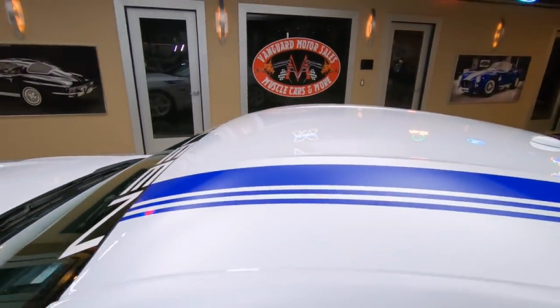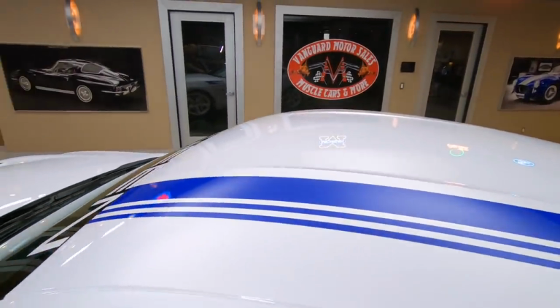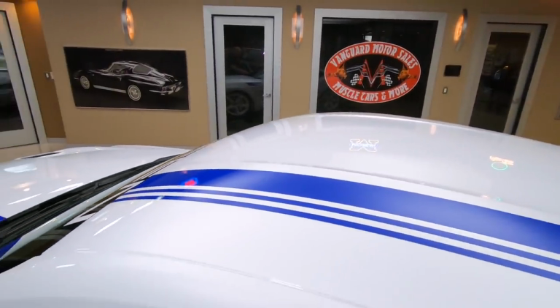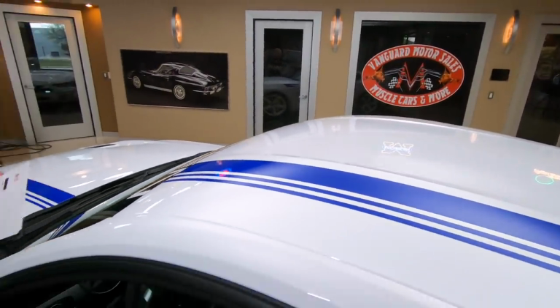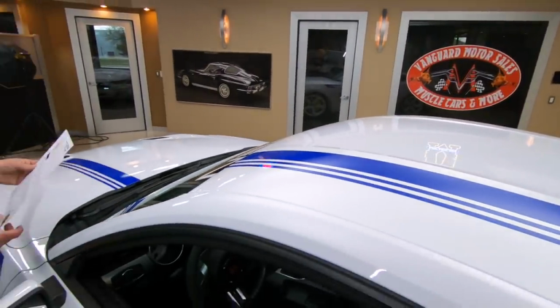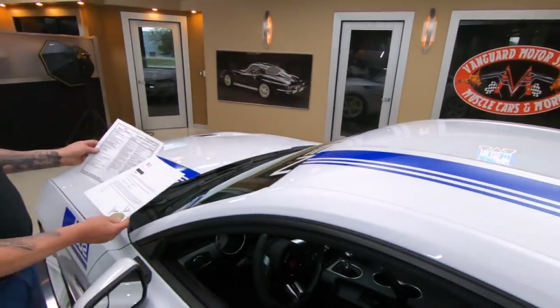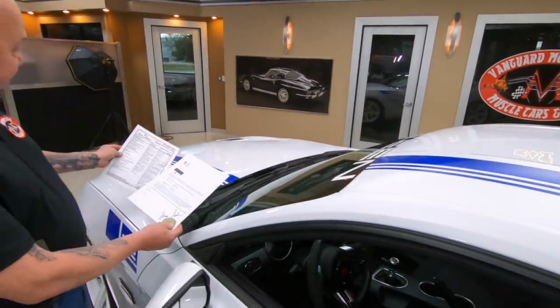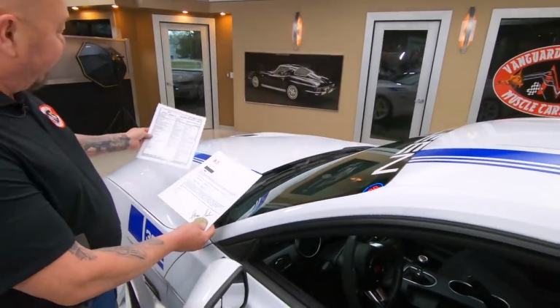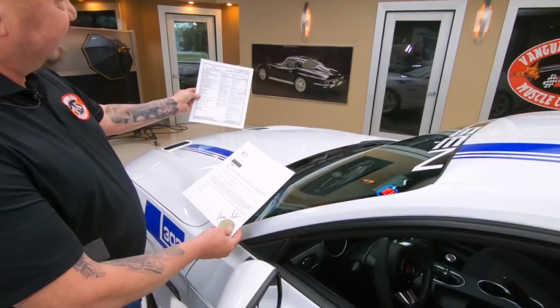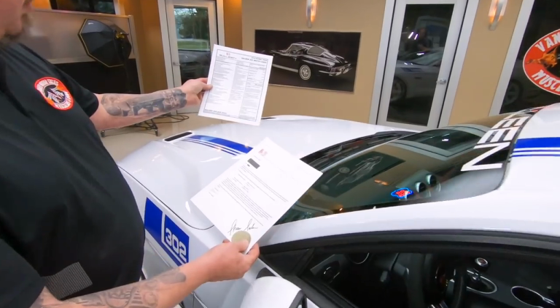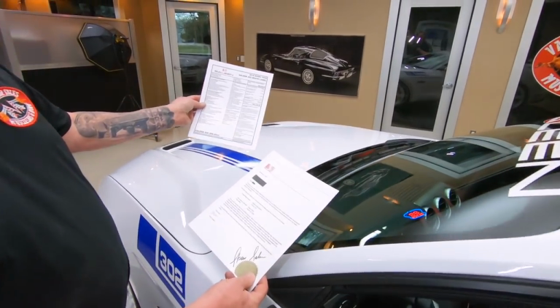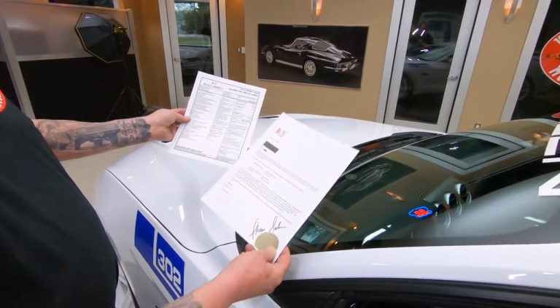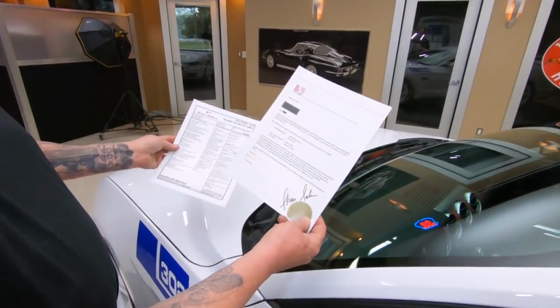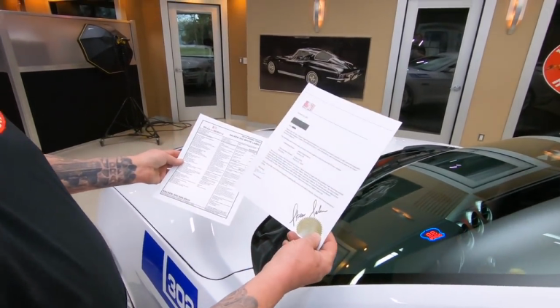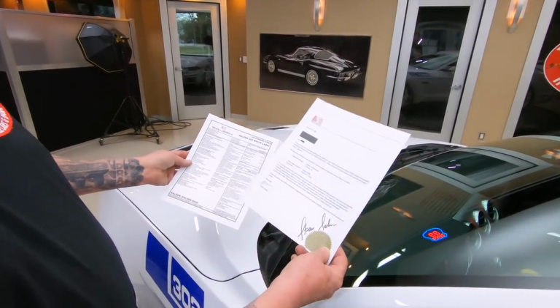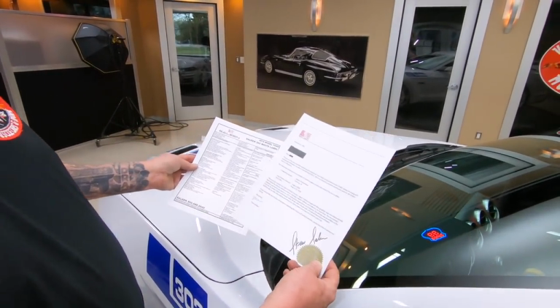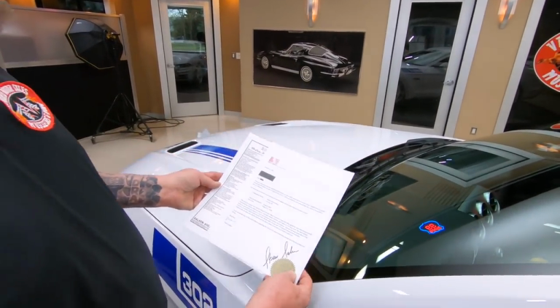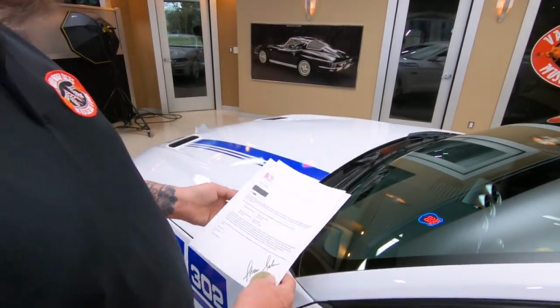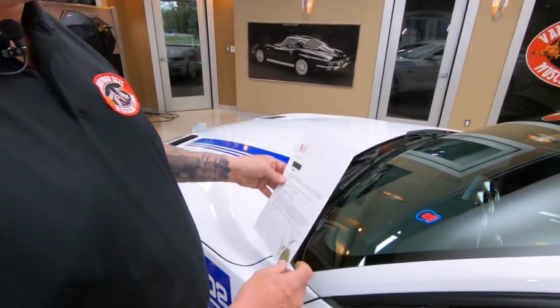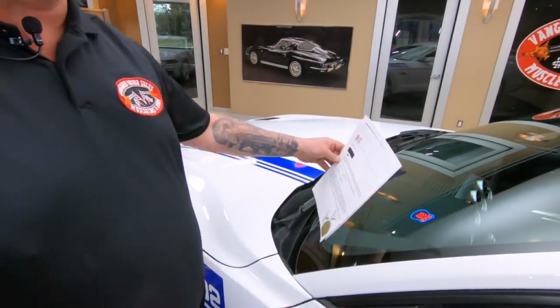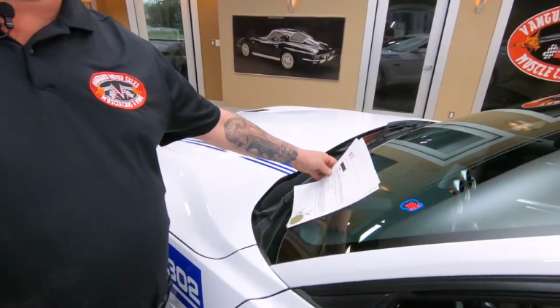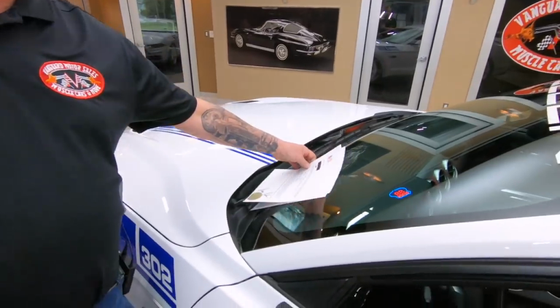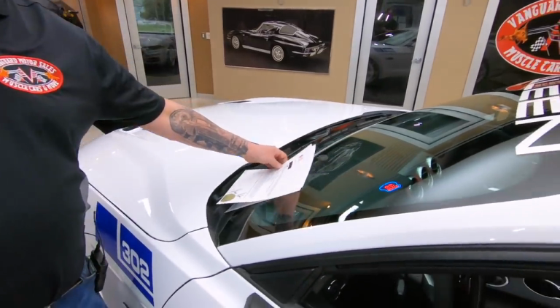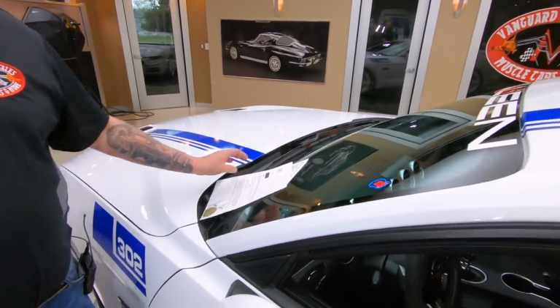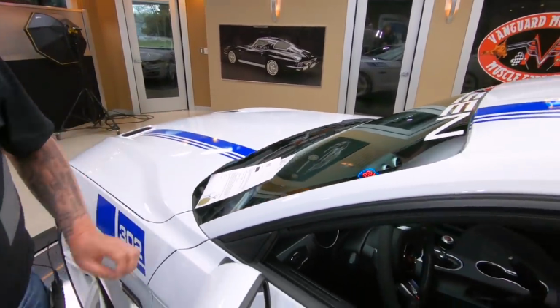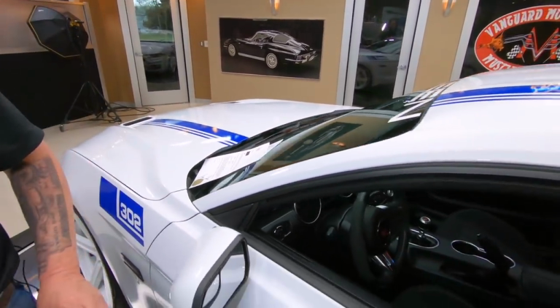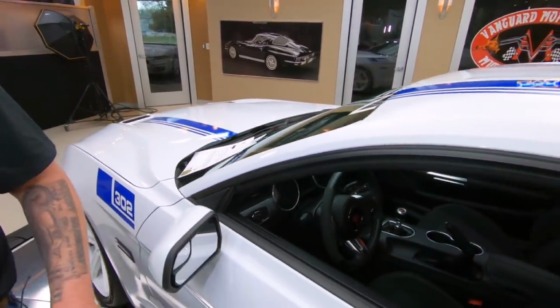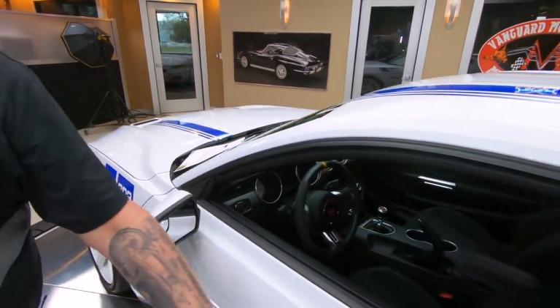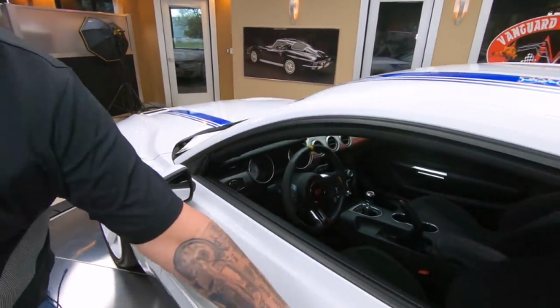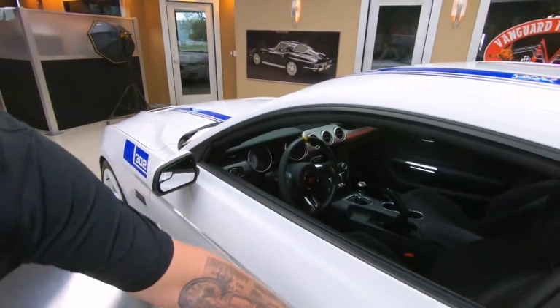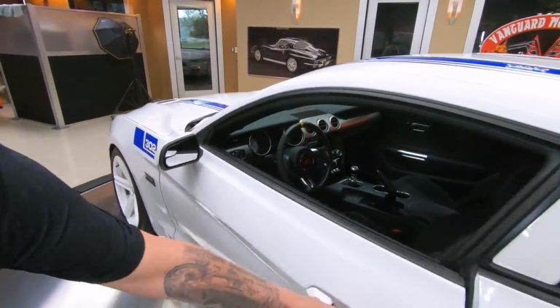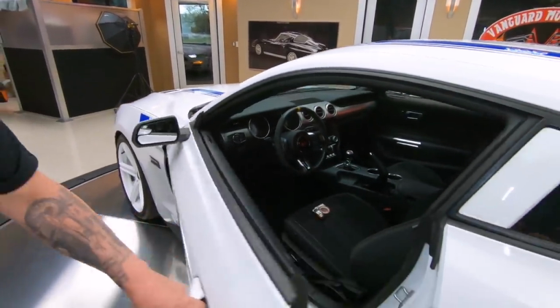We've got all the paperwork here that came from Saleen. We got the Saleen window sticker, we got the letter of authenticity, and we have the original window sticker for the car before Saleen got a hold of it. But check out the interior on this baby.